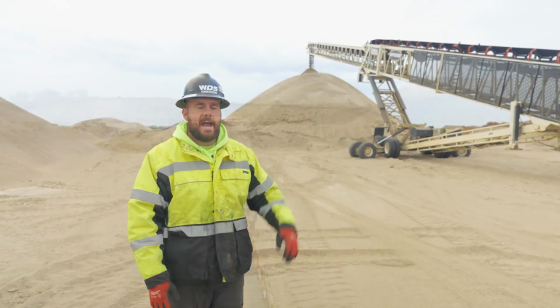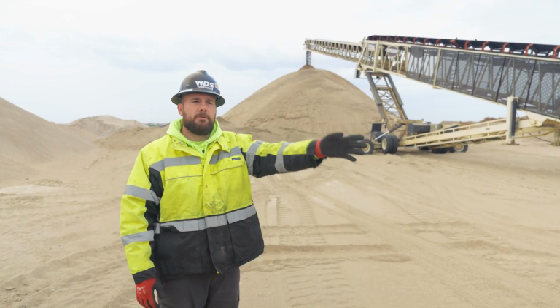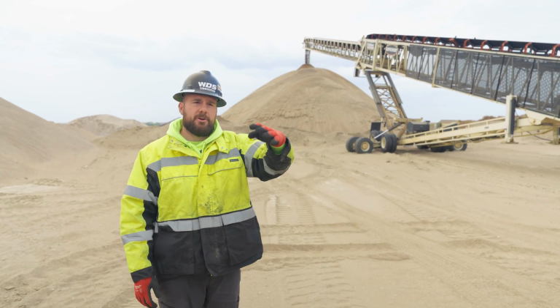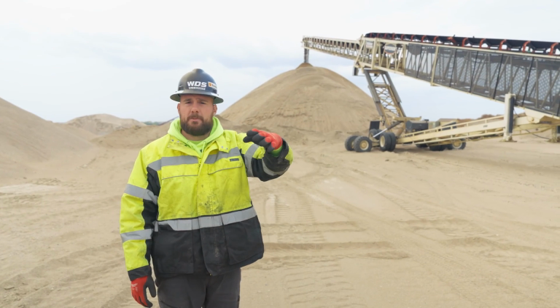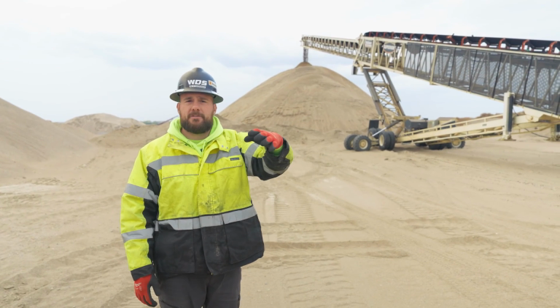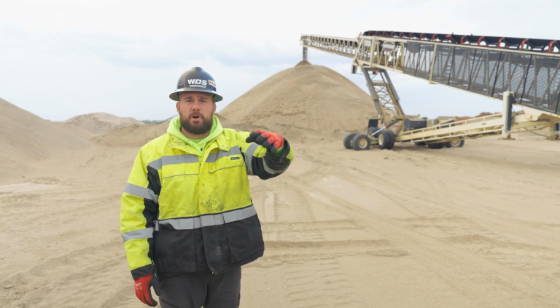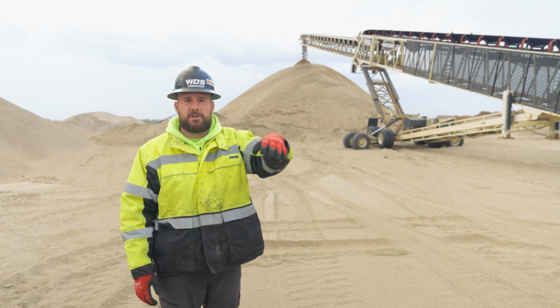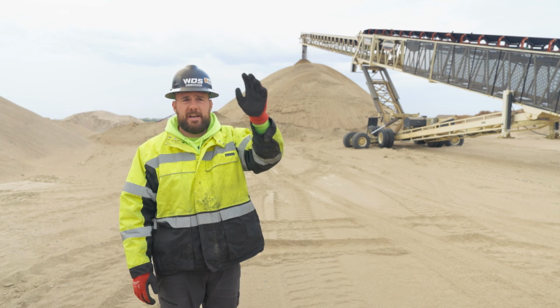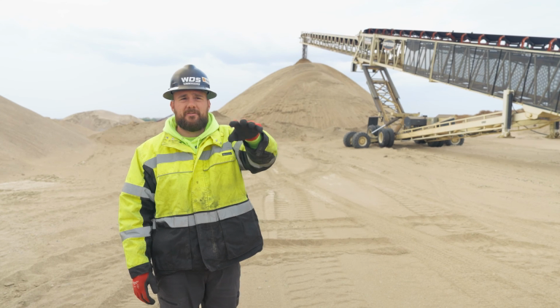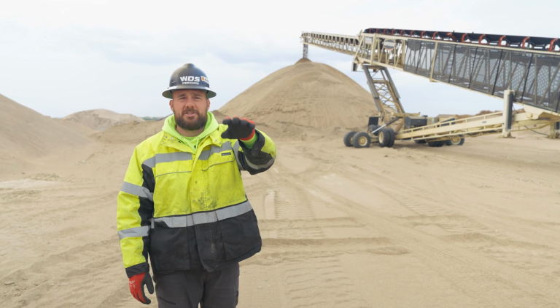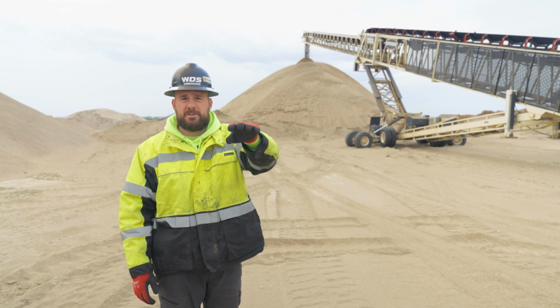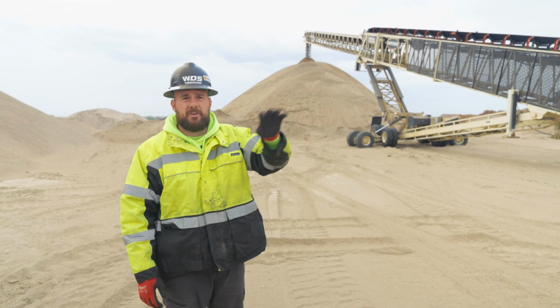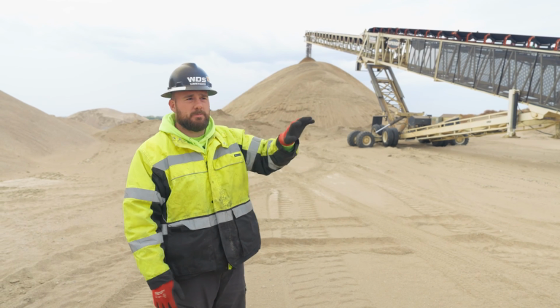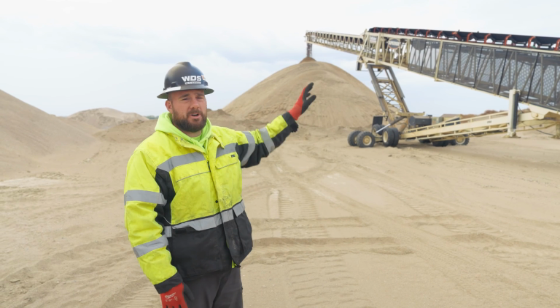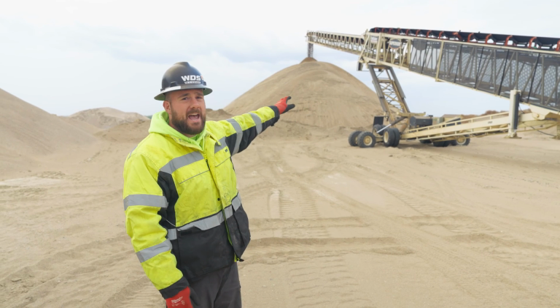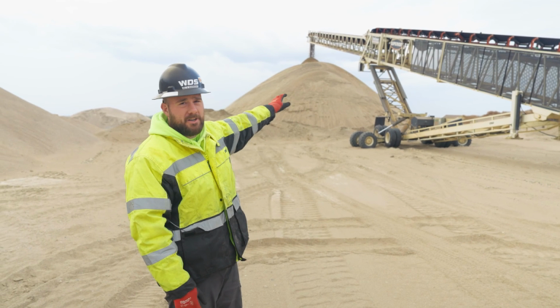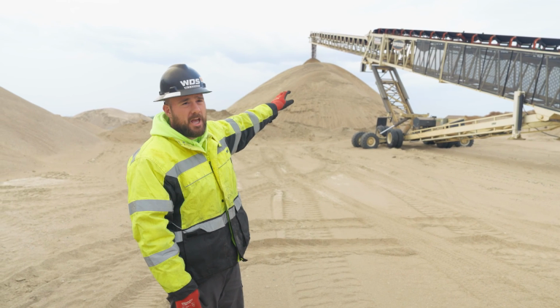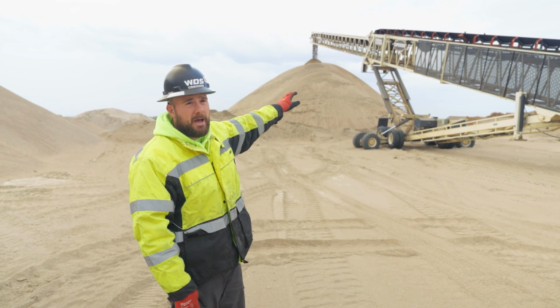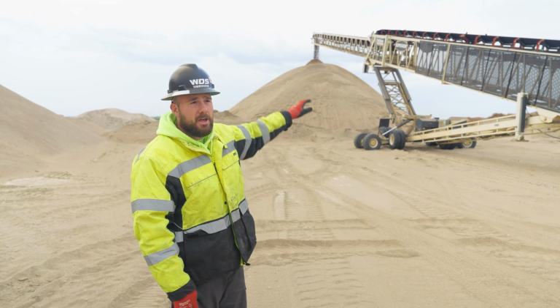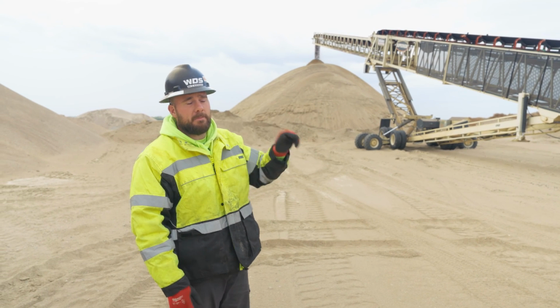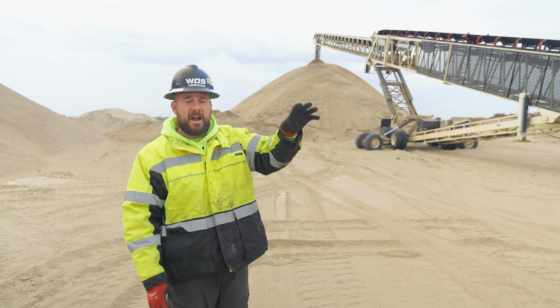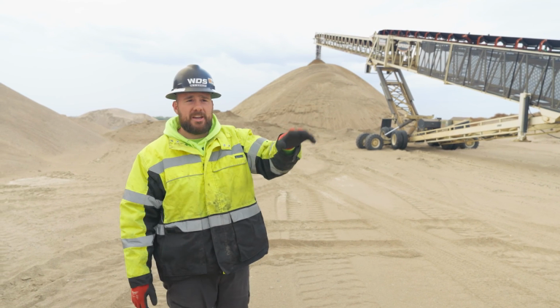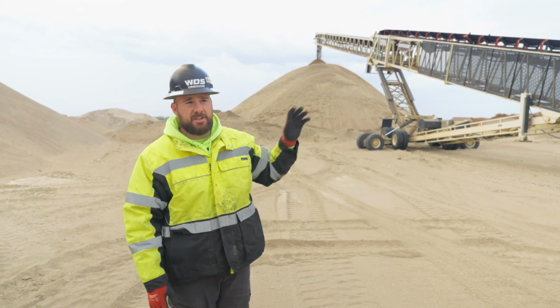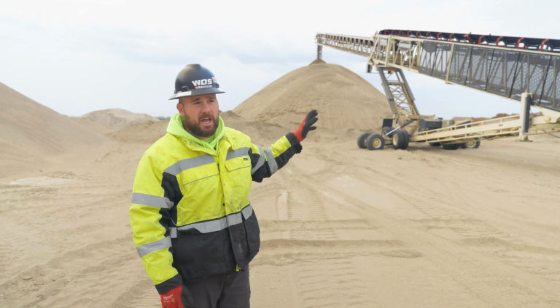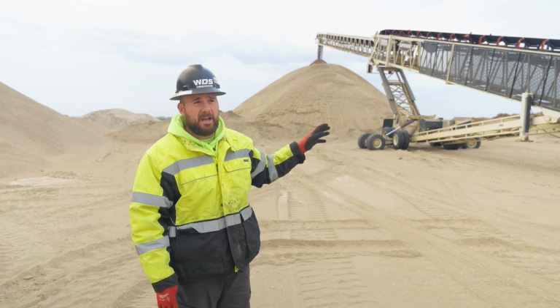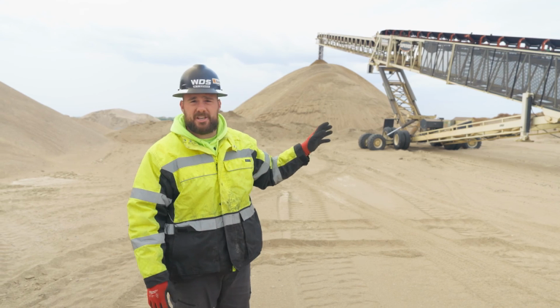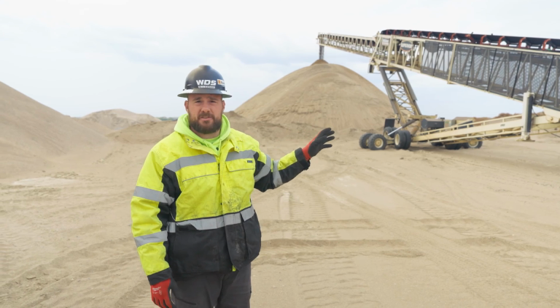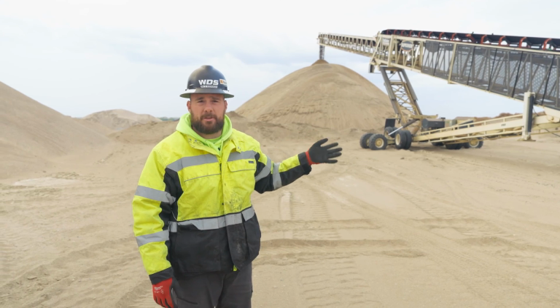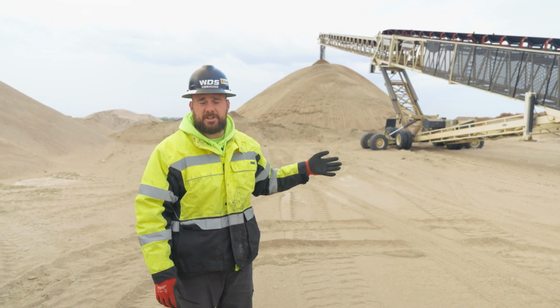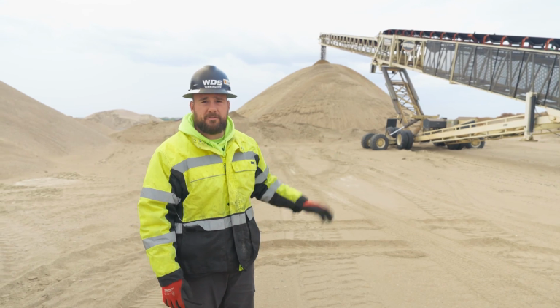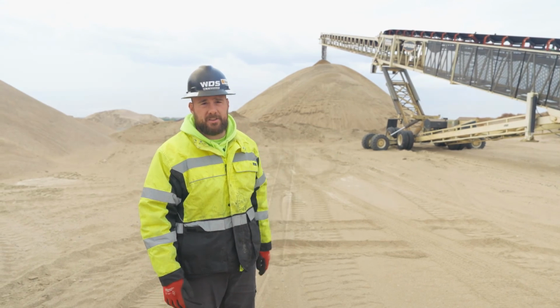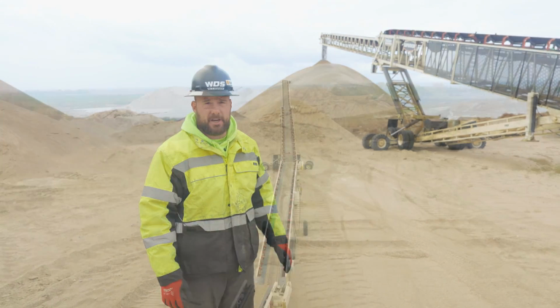After the material comes off the Trailblazer, it hits a final series of conveyors before it's stacked under the stockpile. From the mine face to the stockpile is a distance of about 1,300 feet on this site.